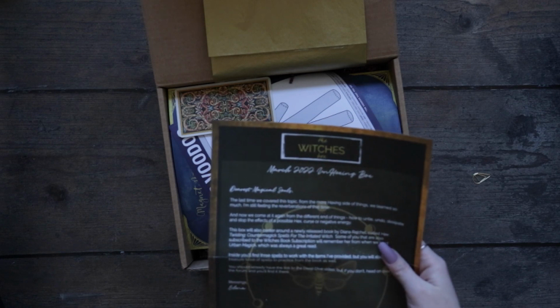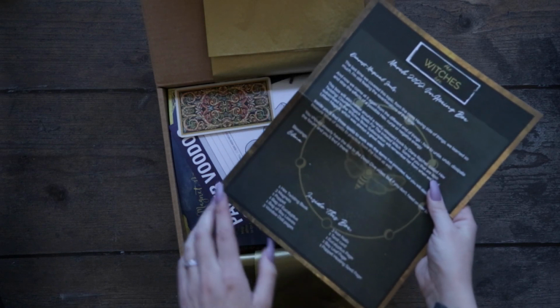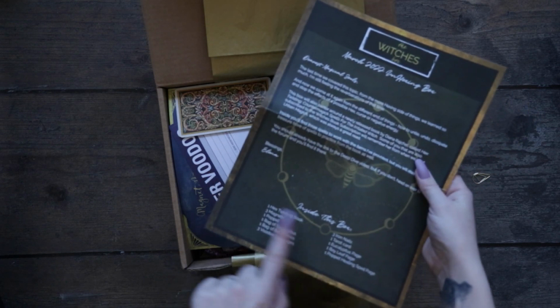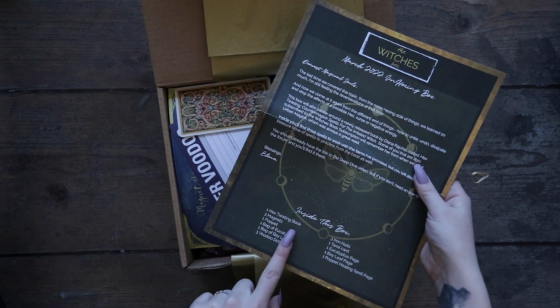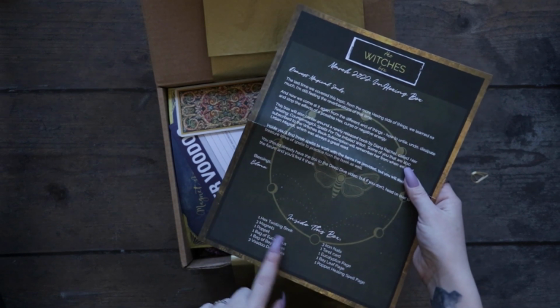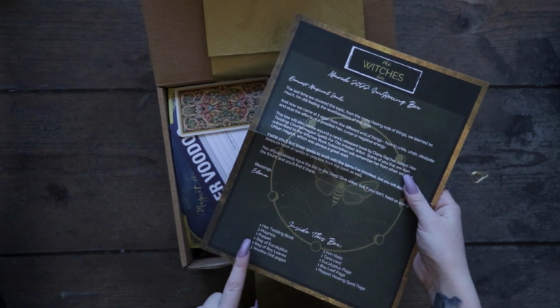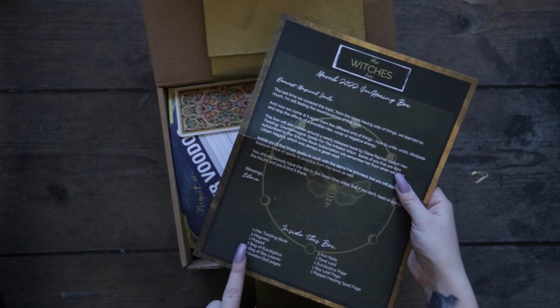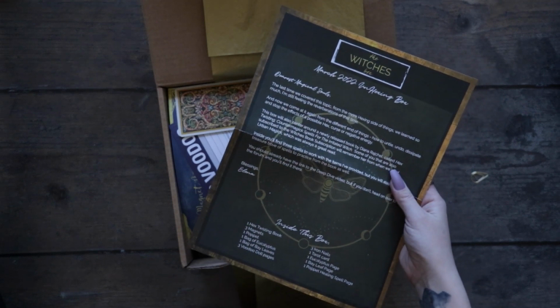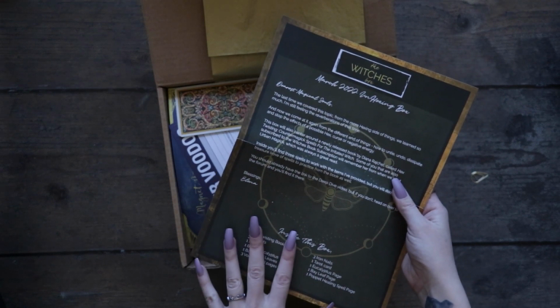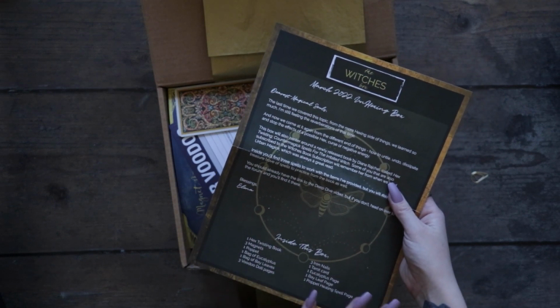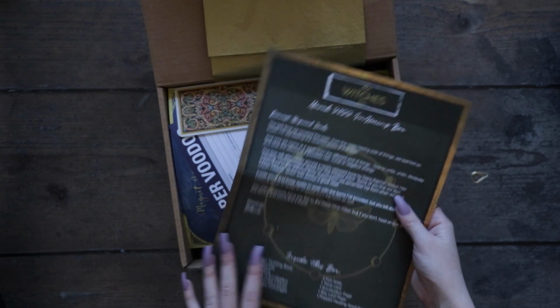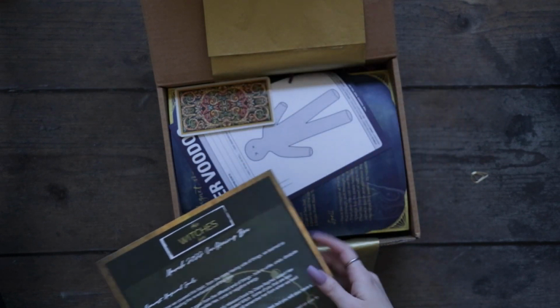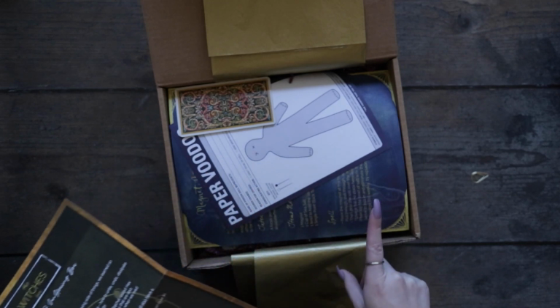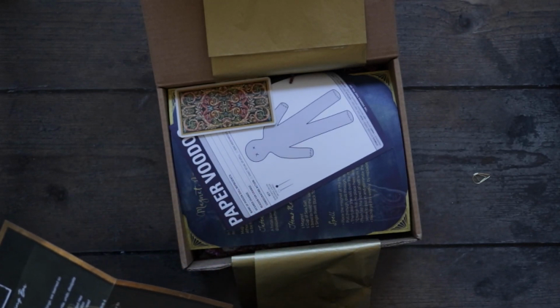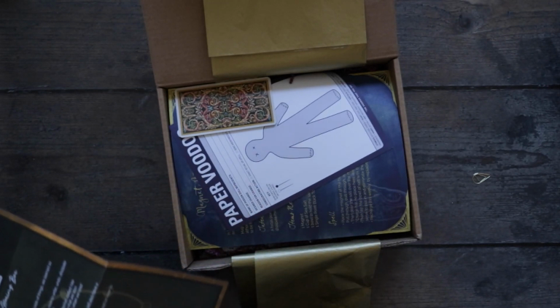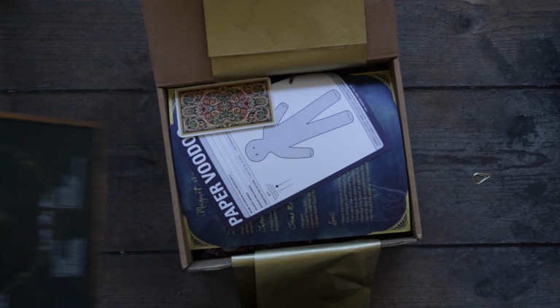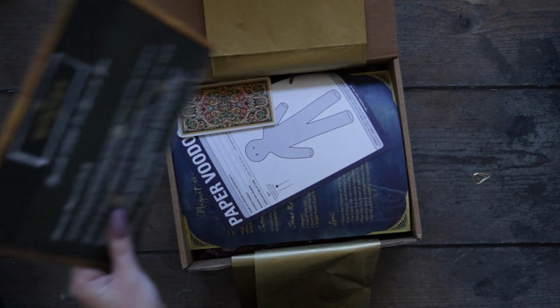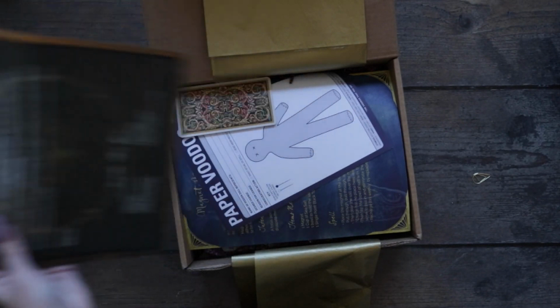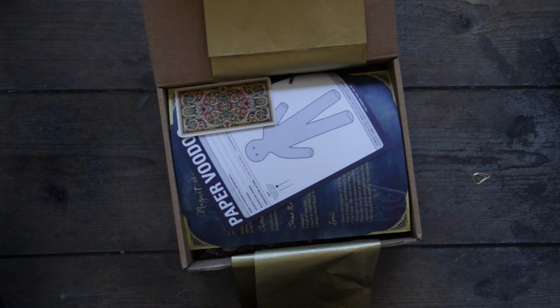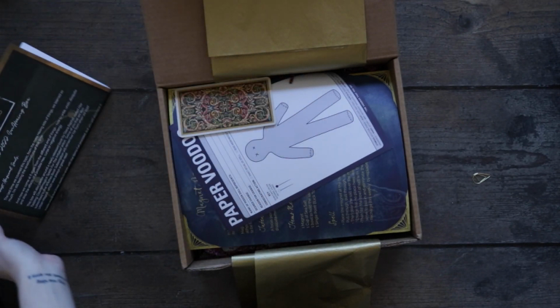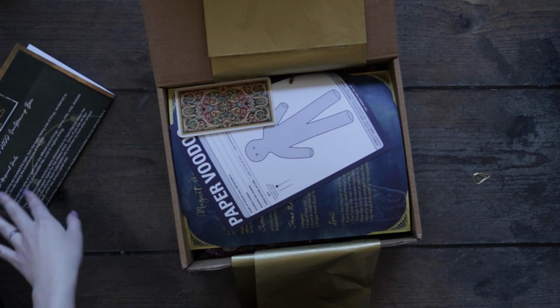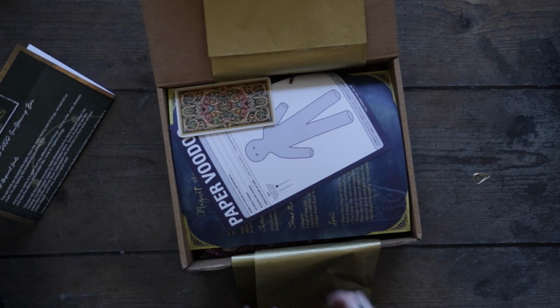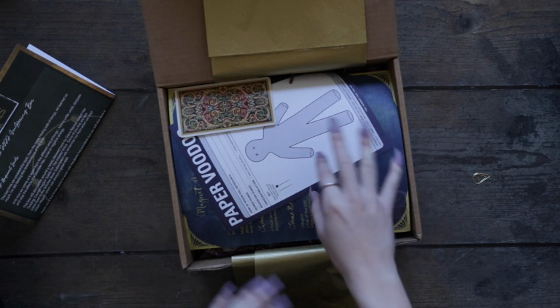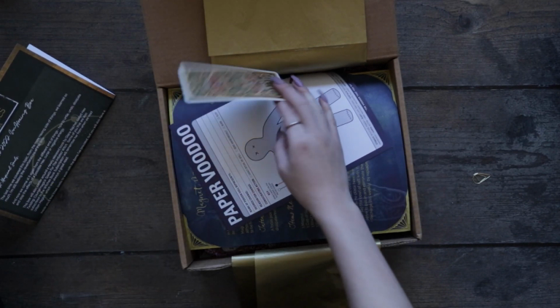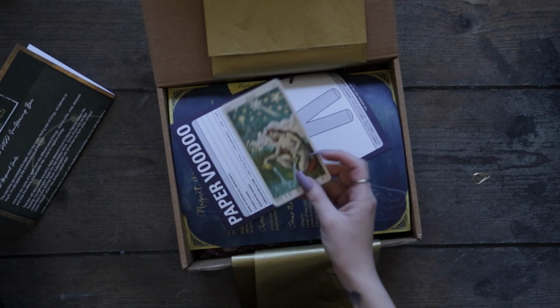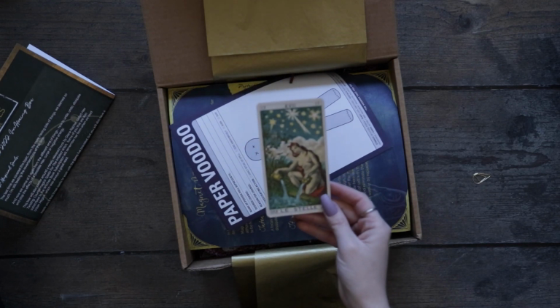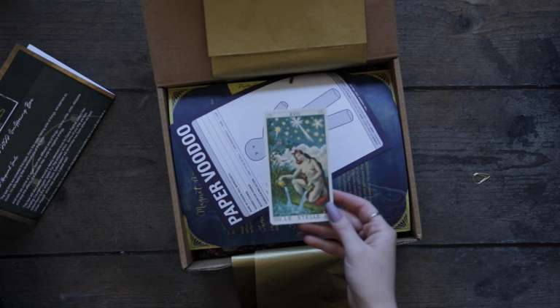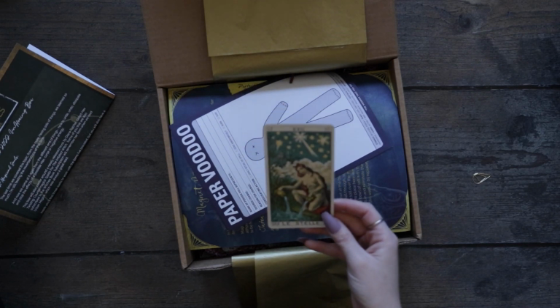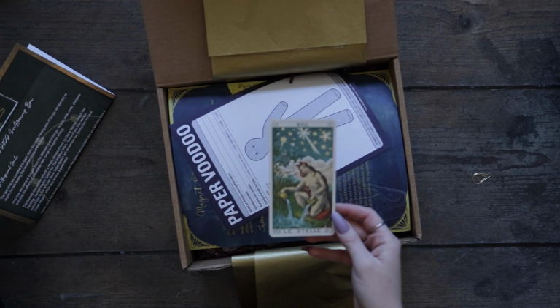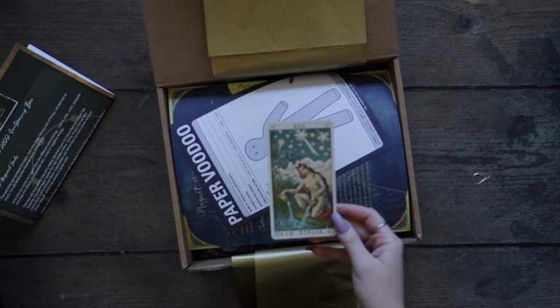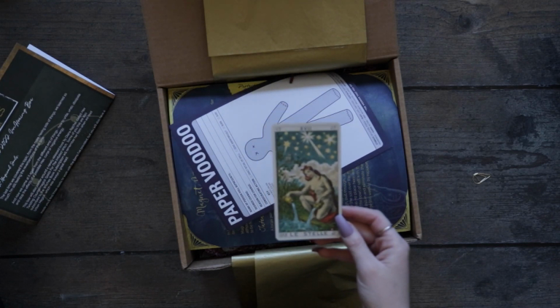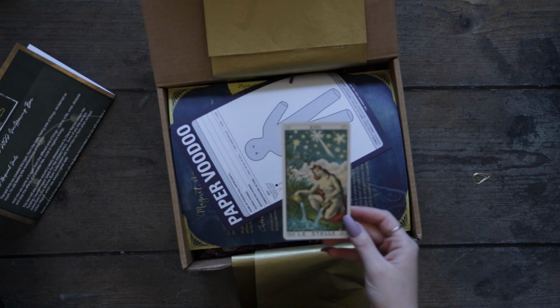There's a list of all the things that usually come in the box down here, but I like it as a surprise. So I'm going to put this over here and we're just going to go through. Oh, this is pretty — got this star.